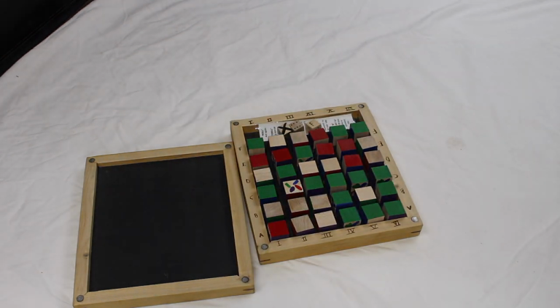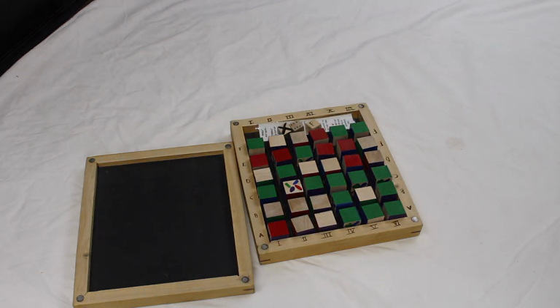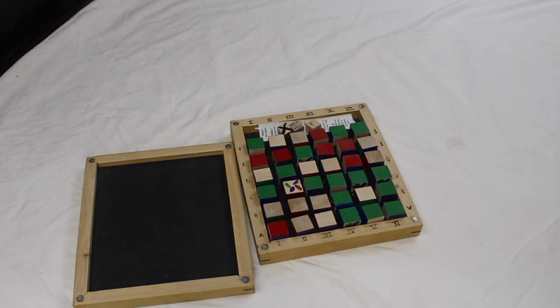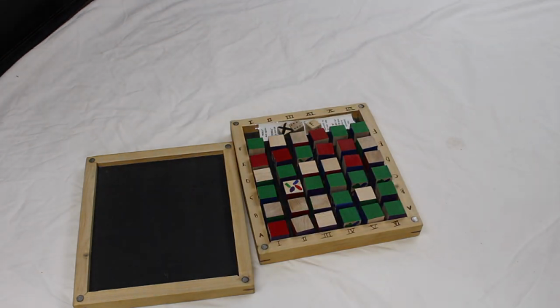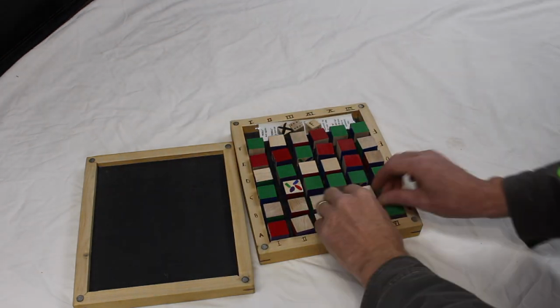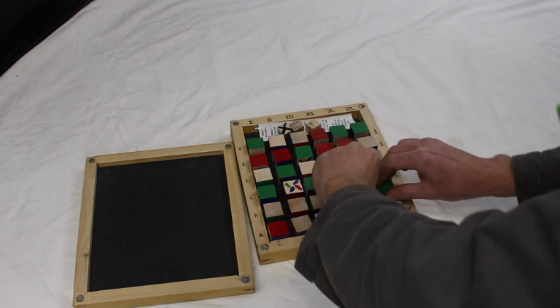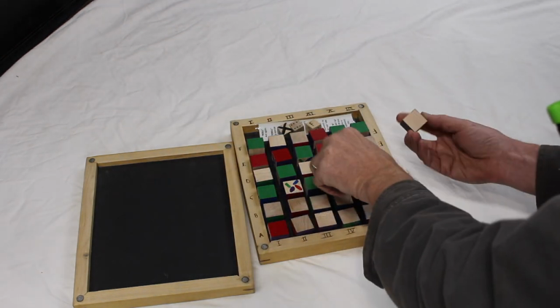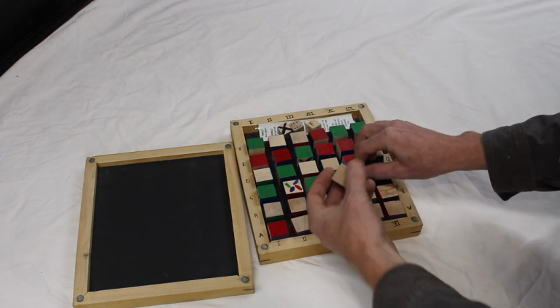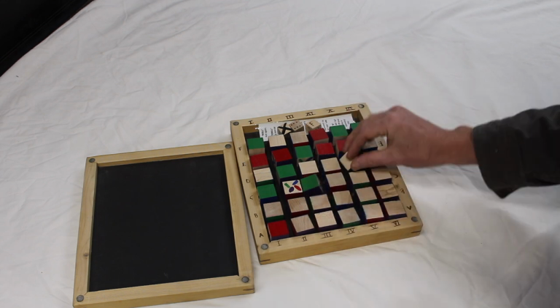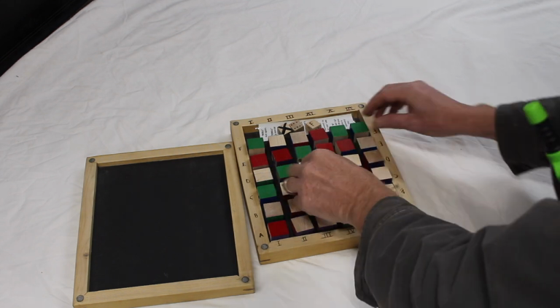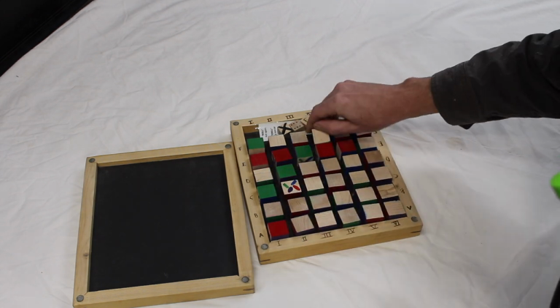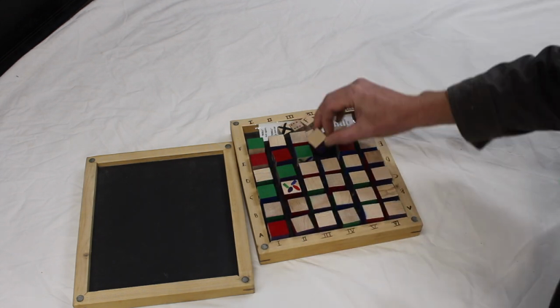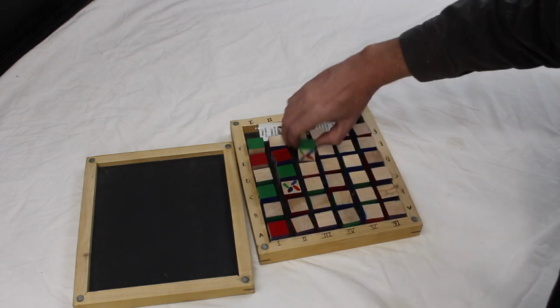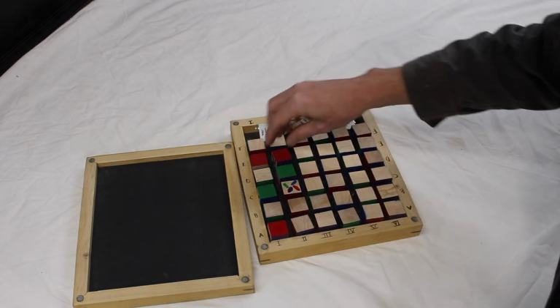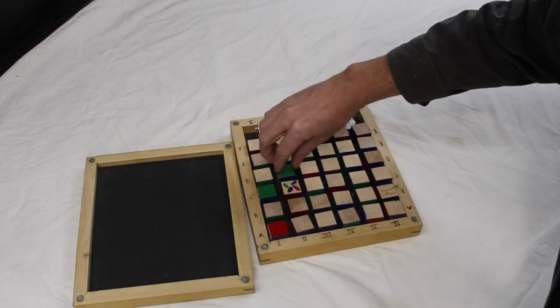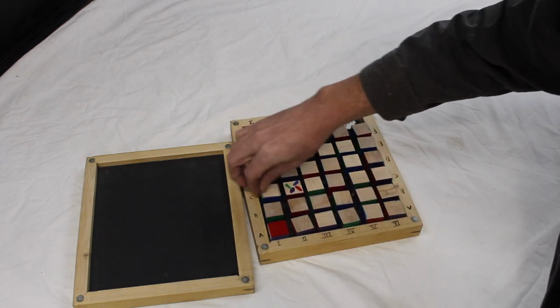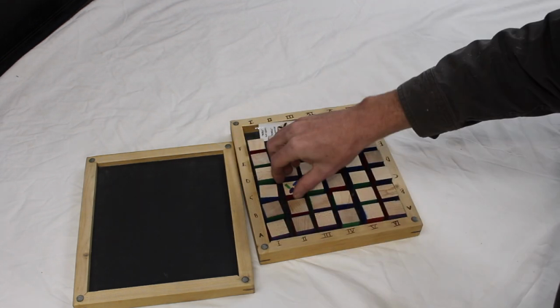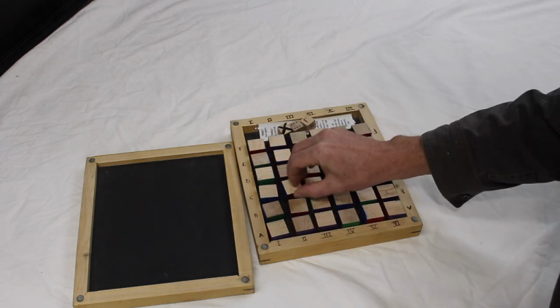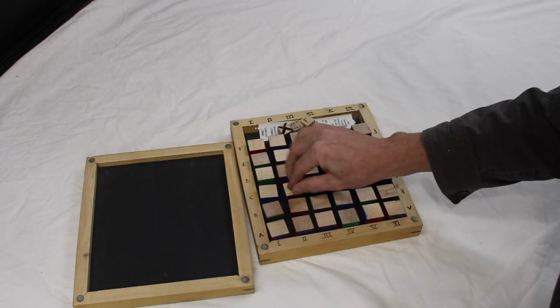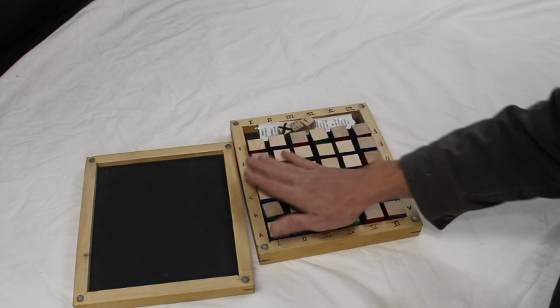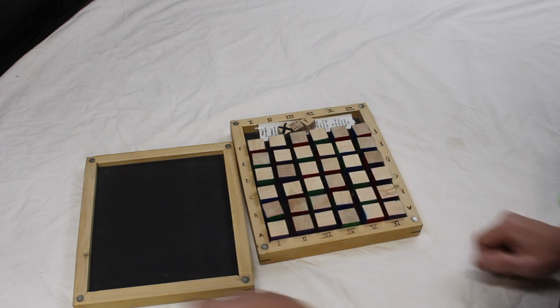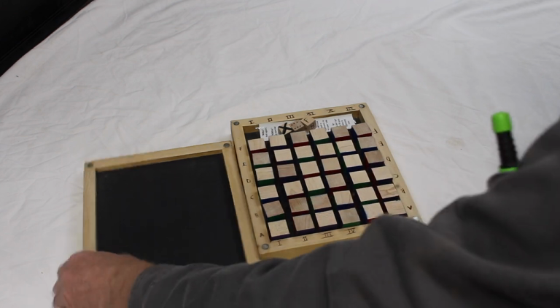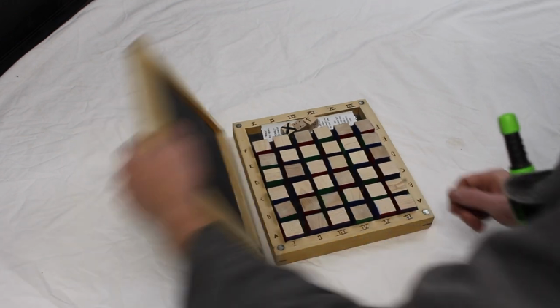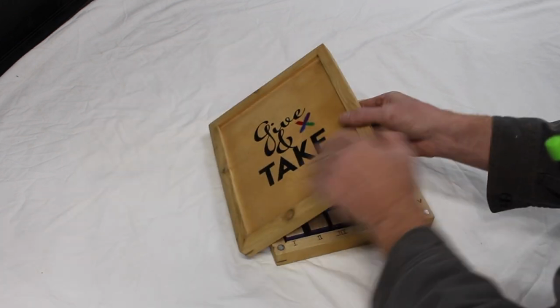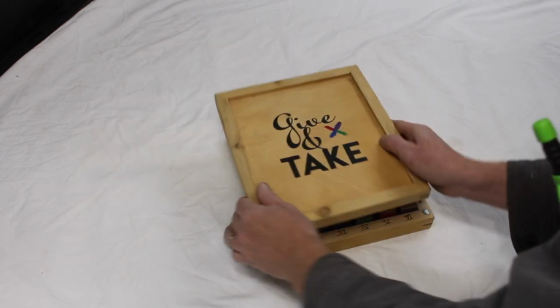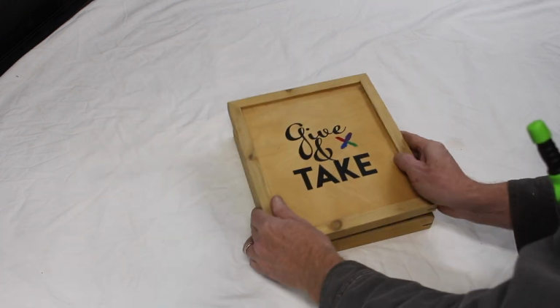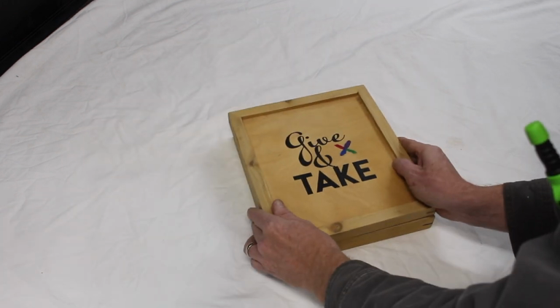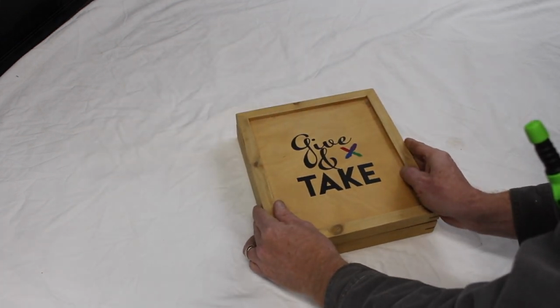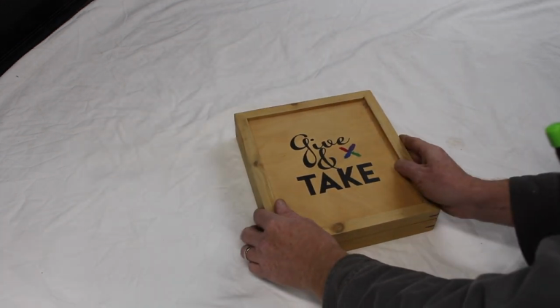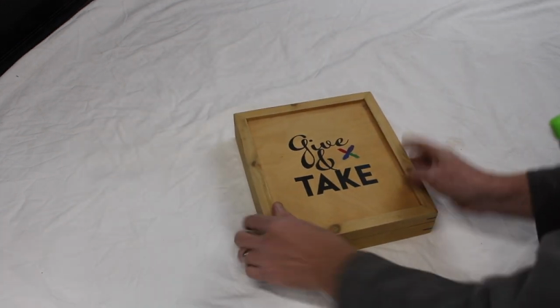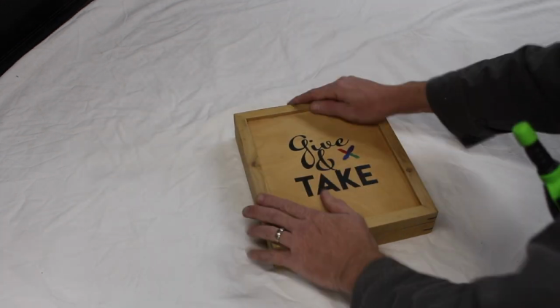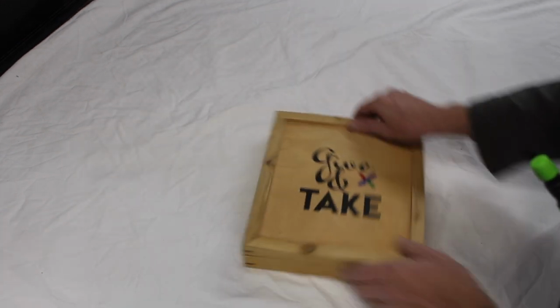Games usually take about 10 or 15 minutes to play. It is mostly chance but there is a little bit of strategy, so it's a good game to play with players of all ages to level the playing field. Now let's go back in time to the original video.